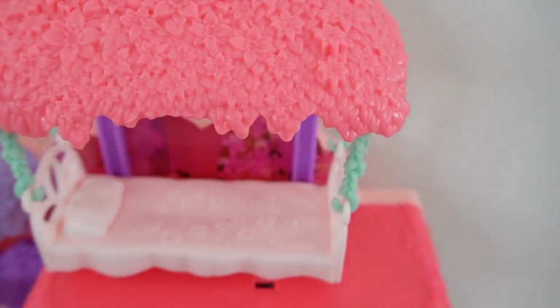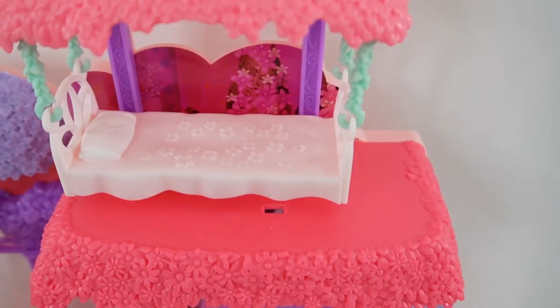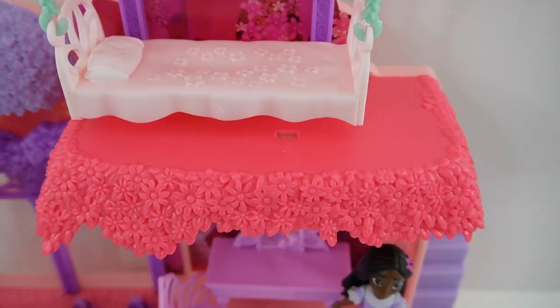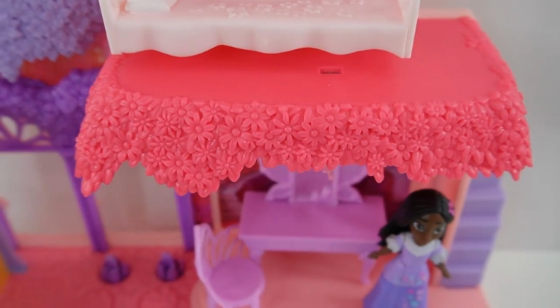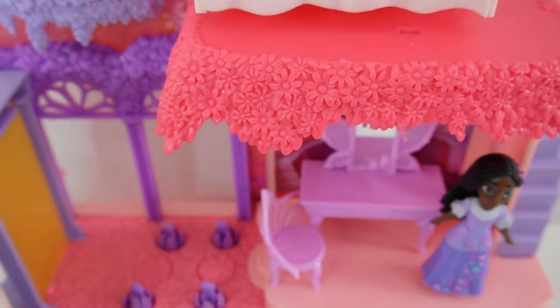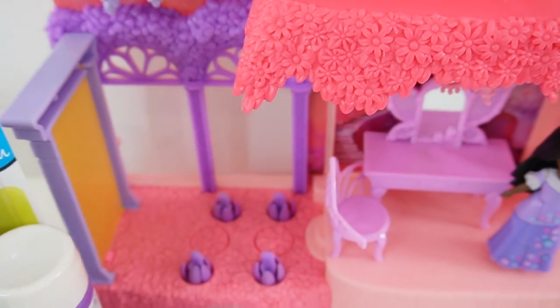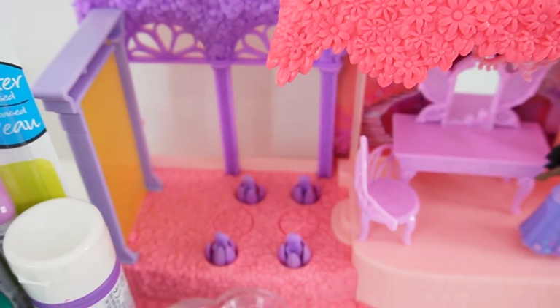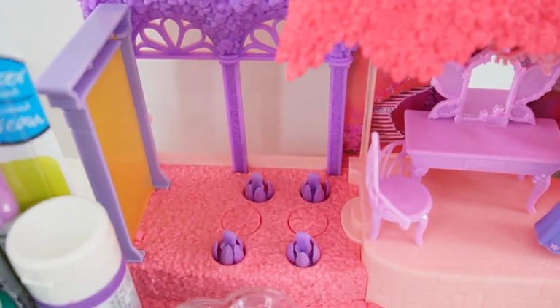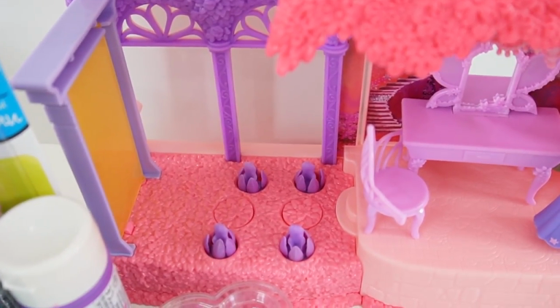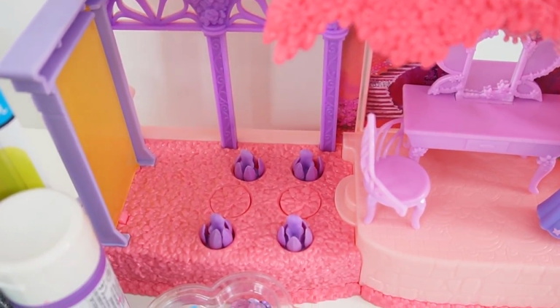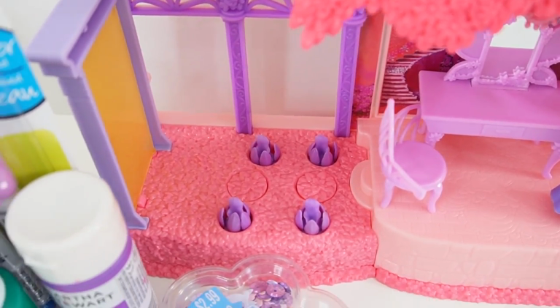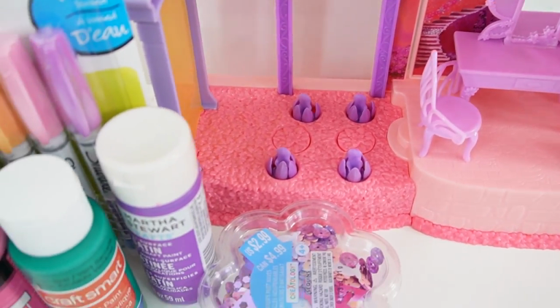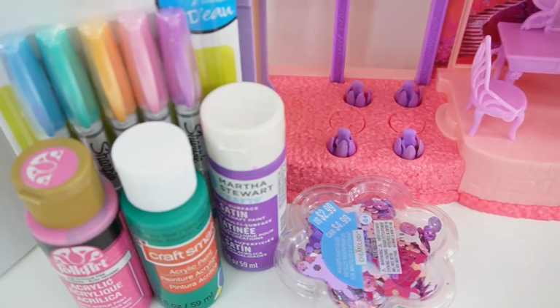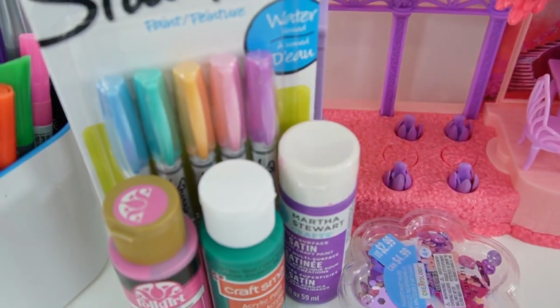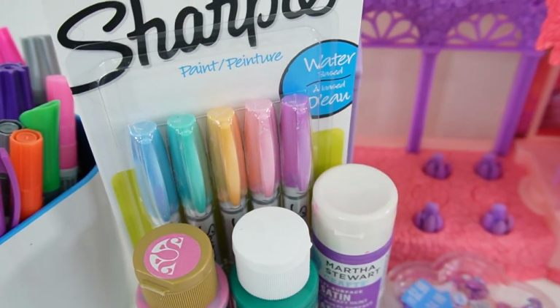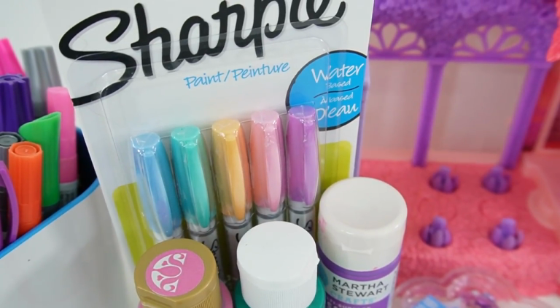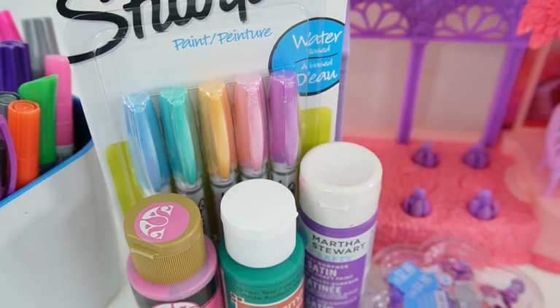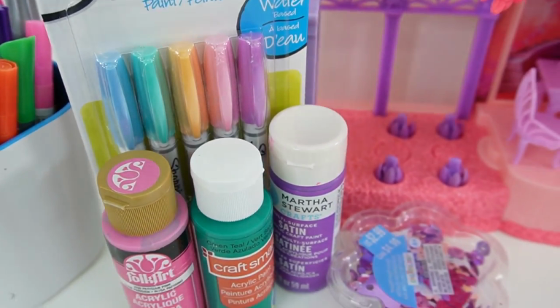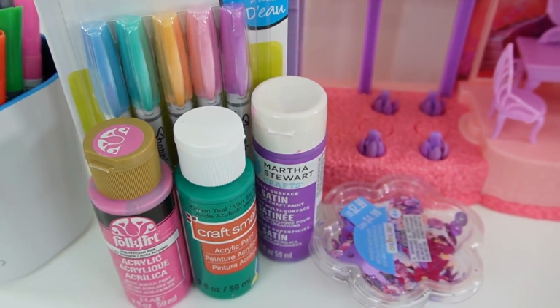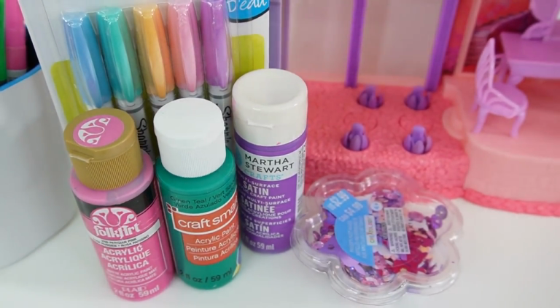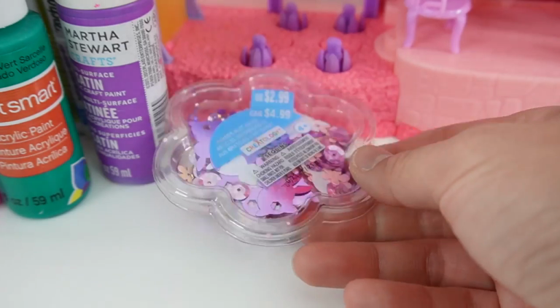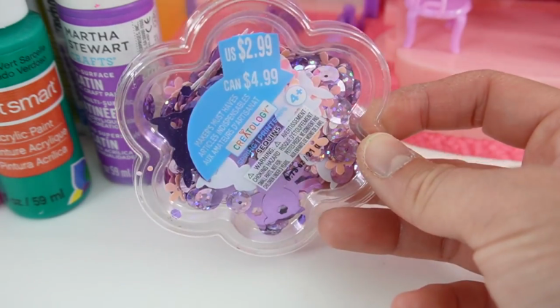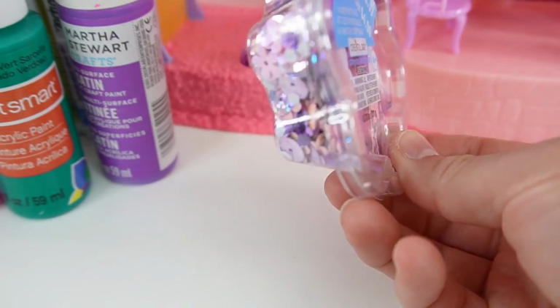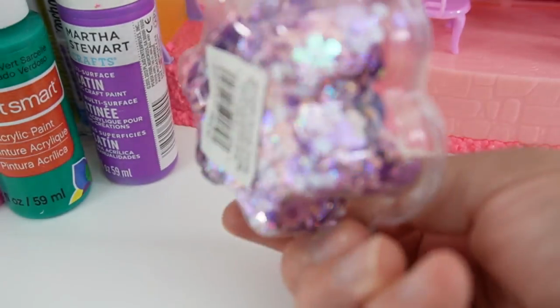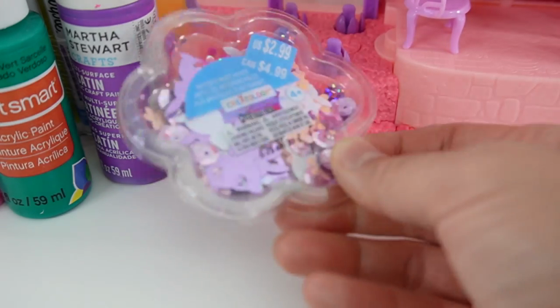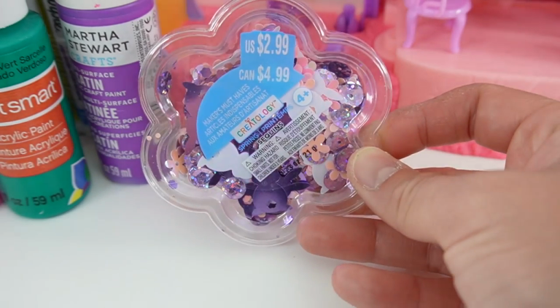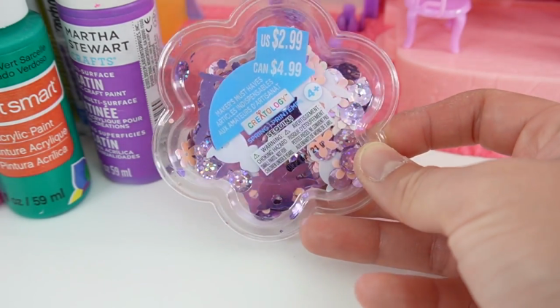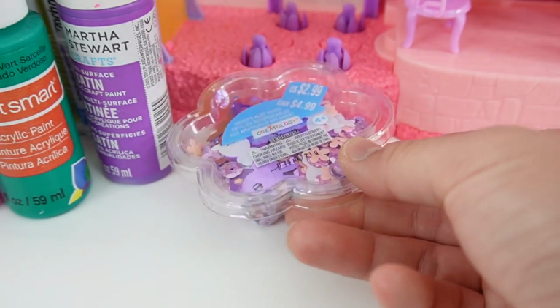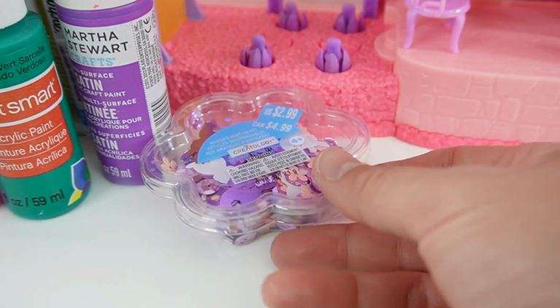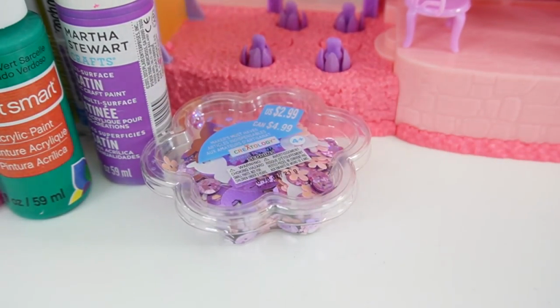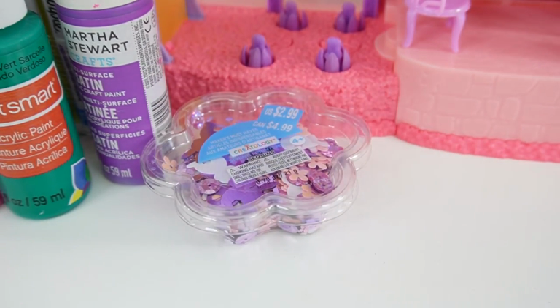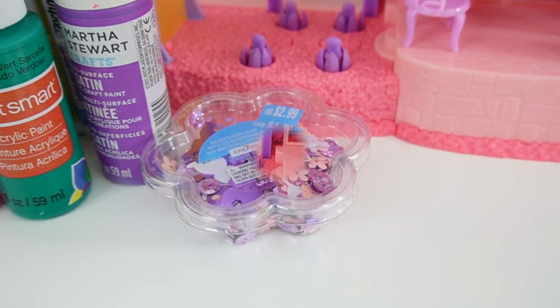I thought it would be a lot of fun to paint the details so that we can see them better. To do that I have some paint pens and also some acrylic paint, and to add some extra shine I also have some confetti. All right, are you ready? Let's get started.